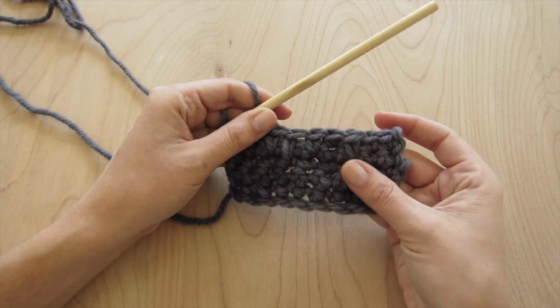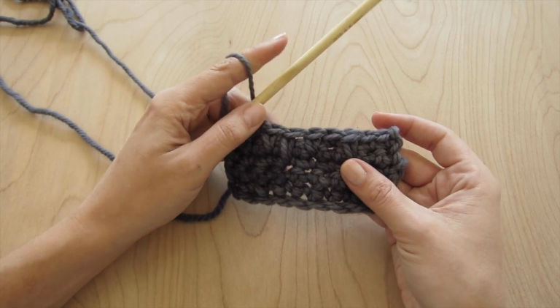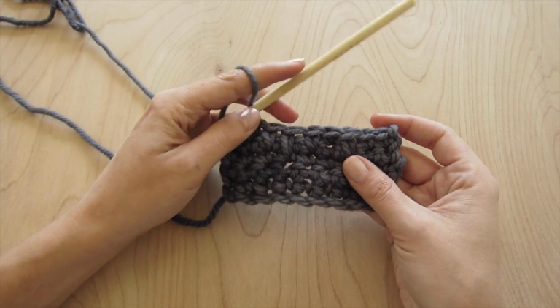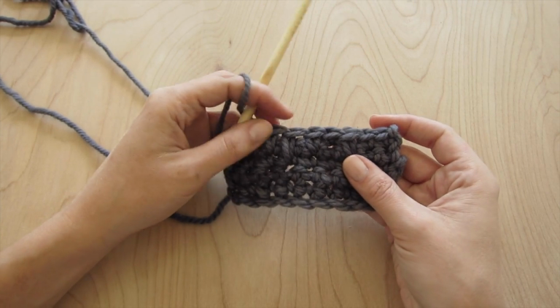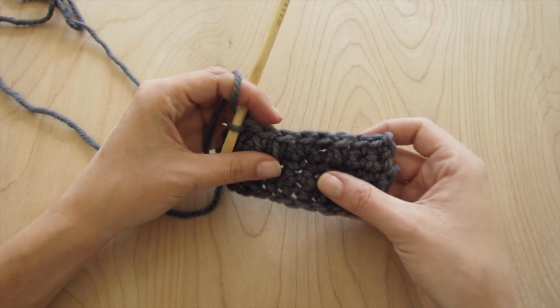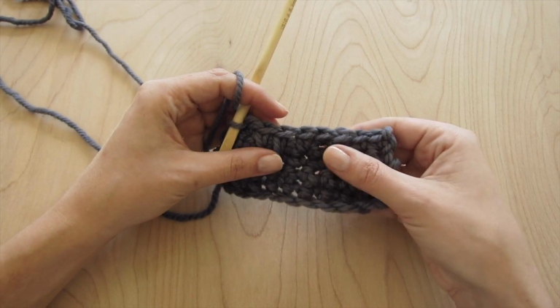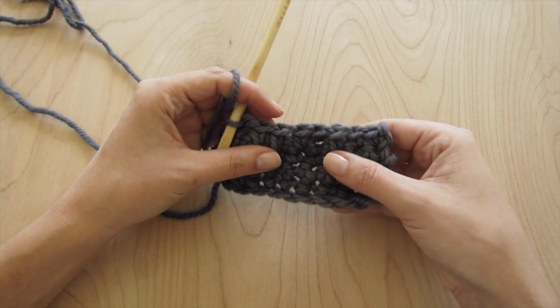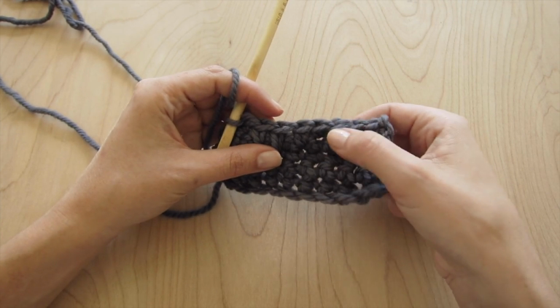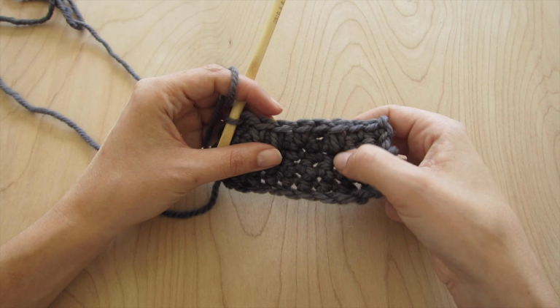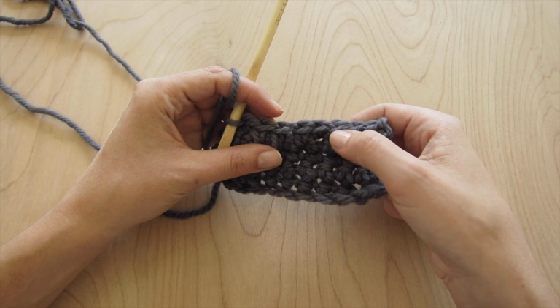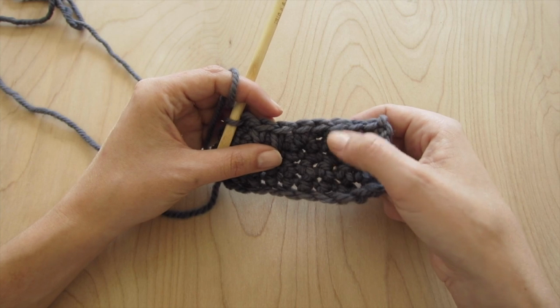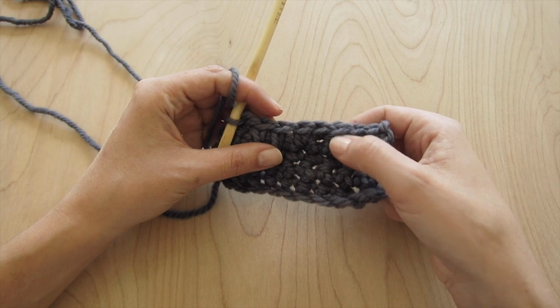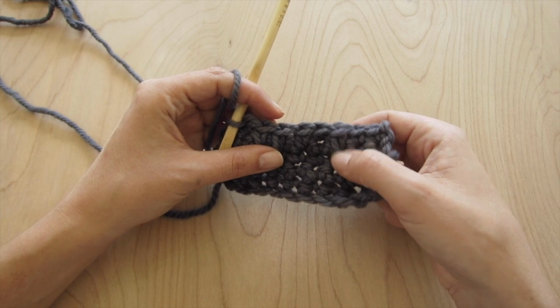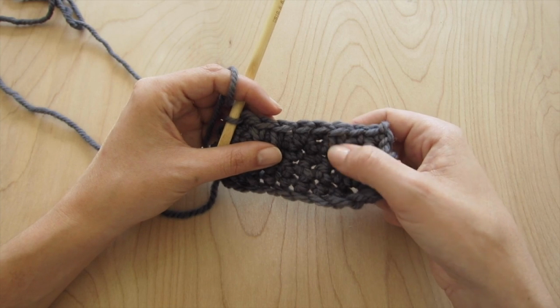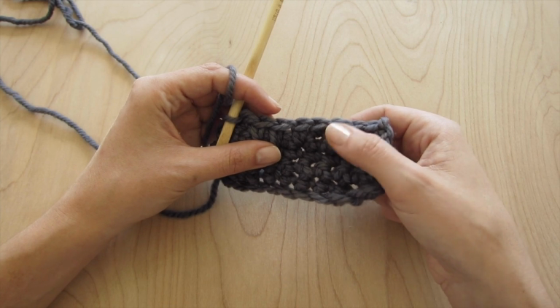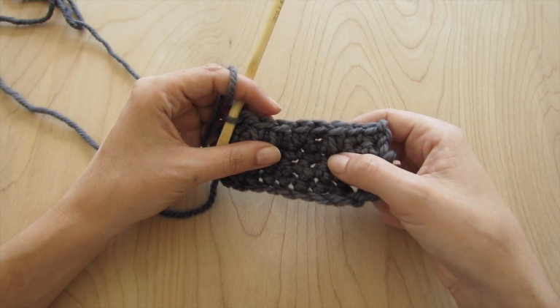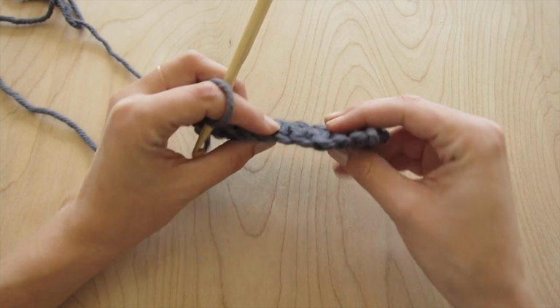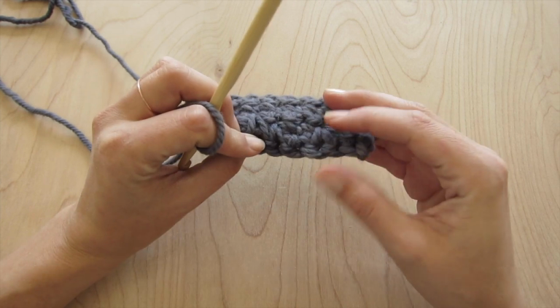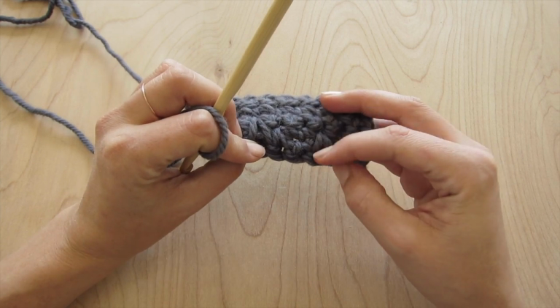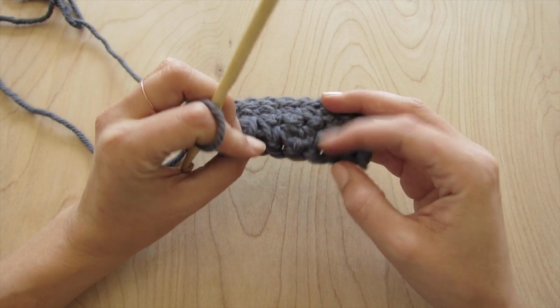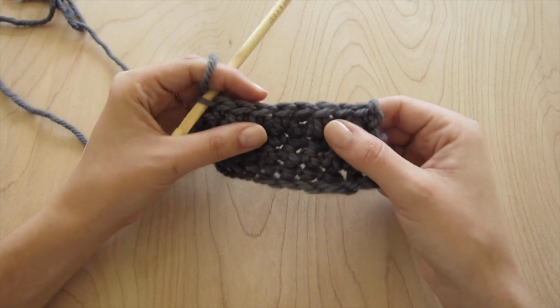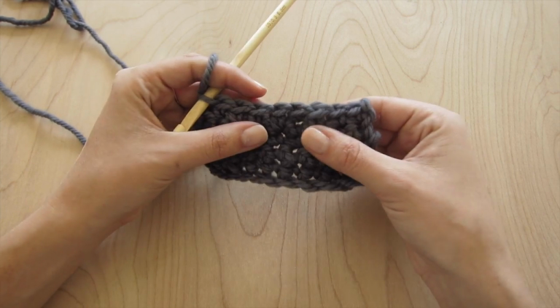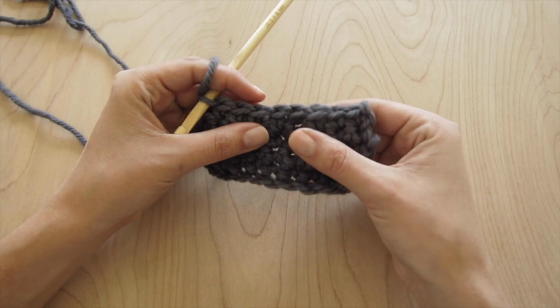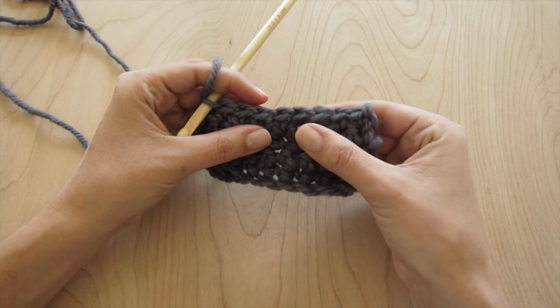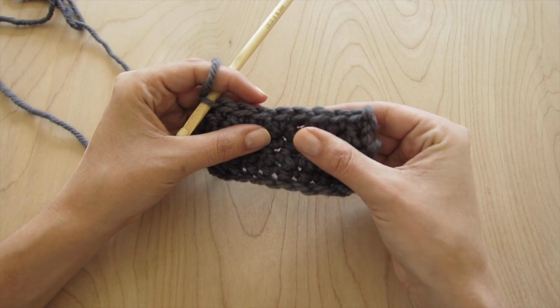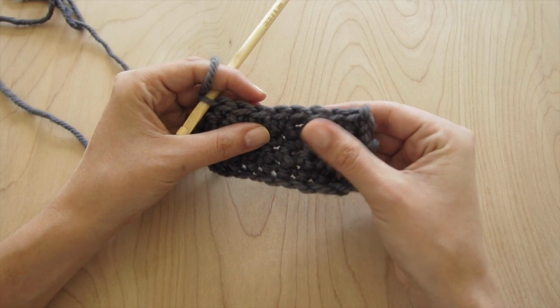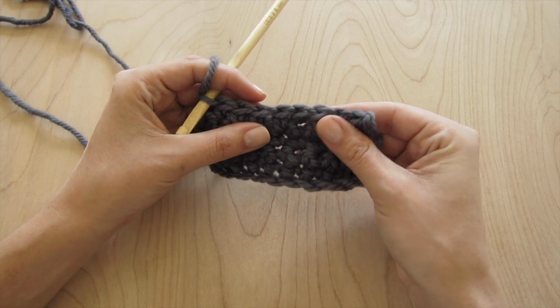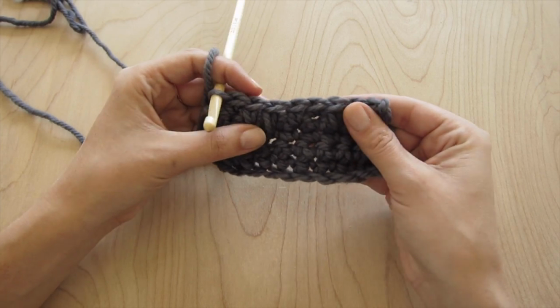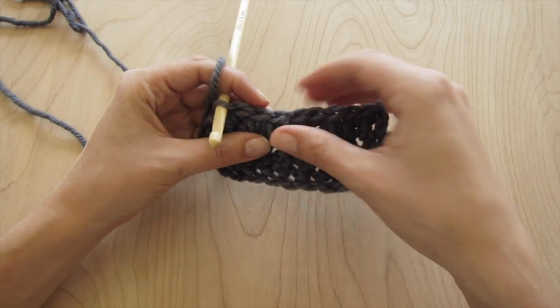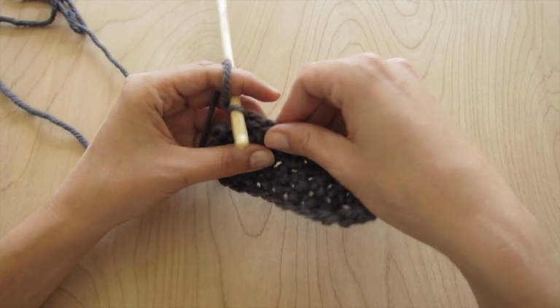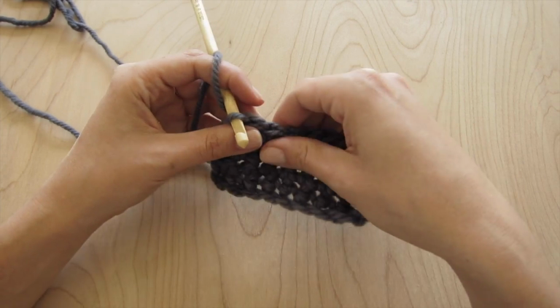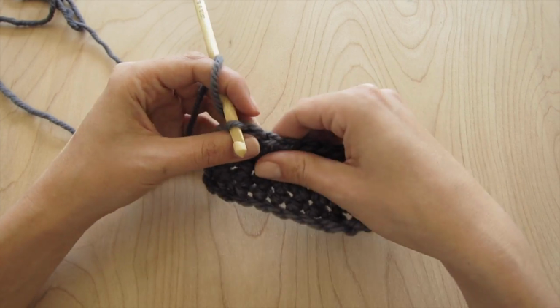If you wanted to use a second contrast color, it would create some really nice effects. But this is the spike stitch. As you can see, by doing these we're adding an extra layer of yarn on the front of the fabric and on the back, and that's what gives it its really nice cushiony padding kind of feel.